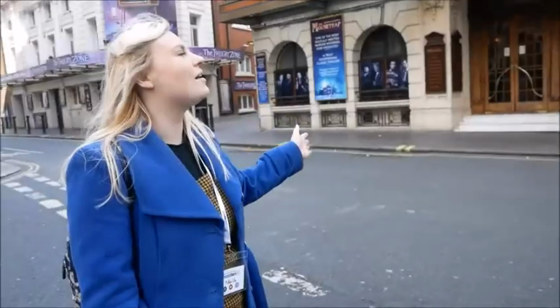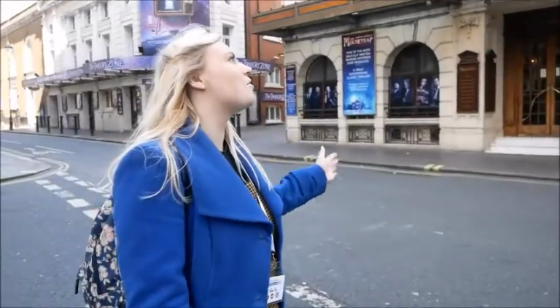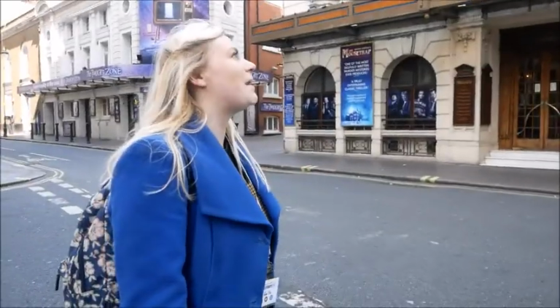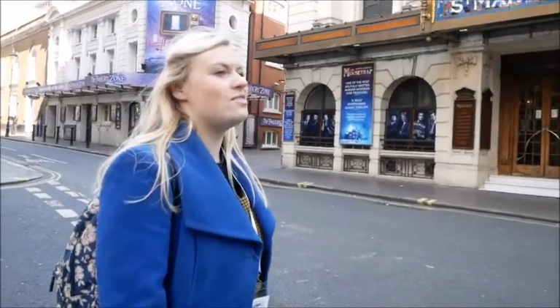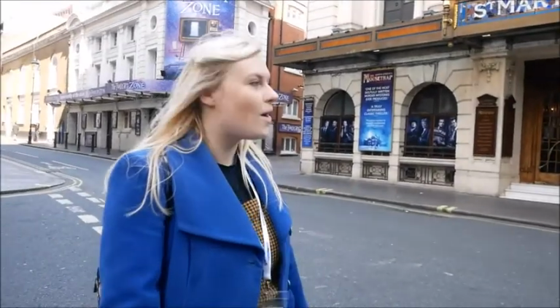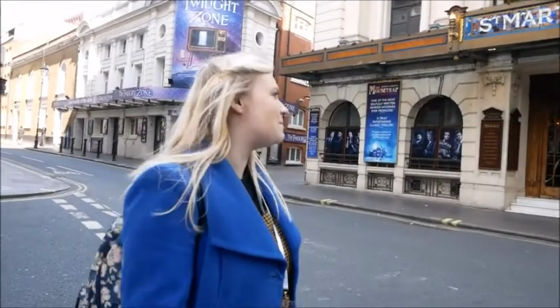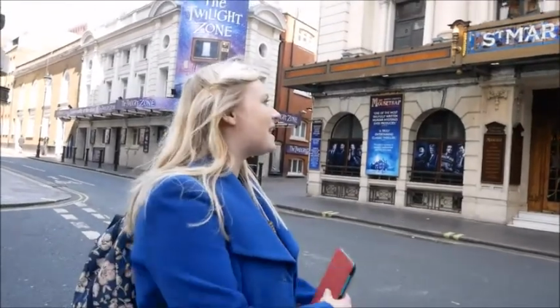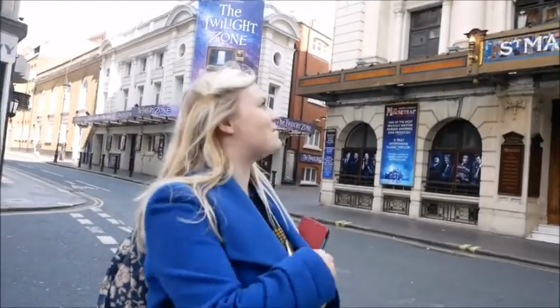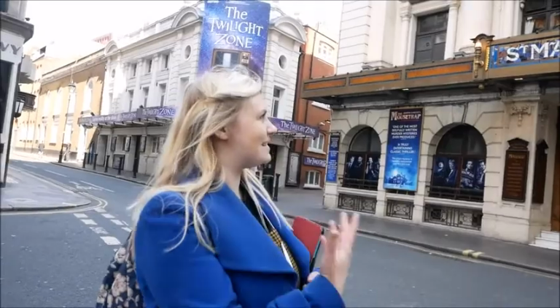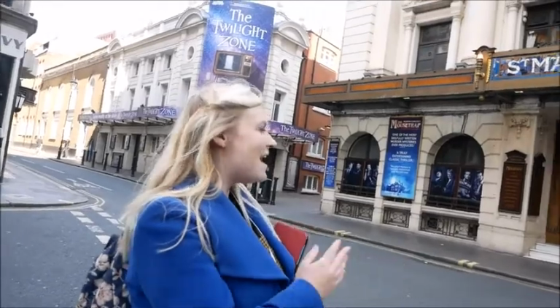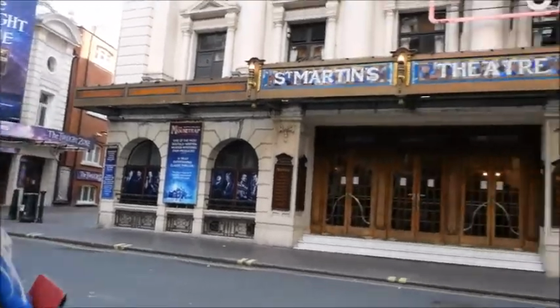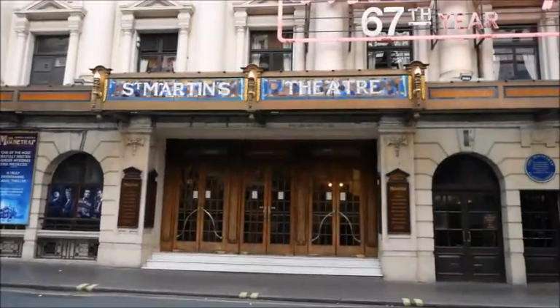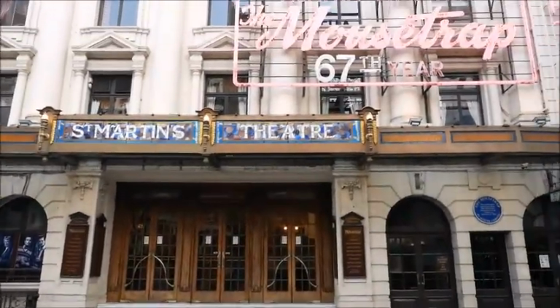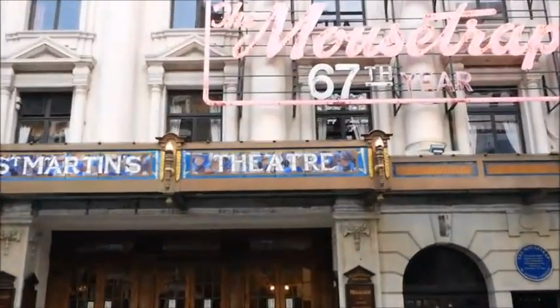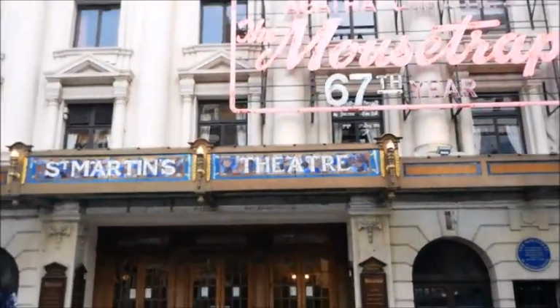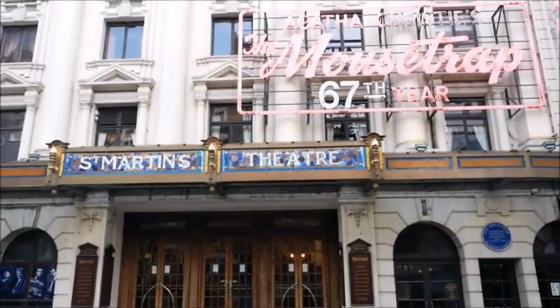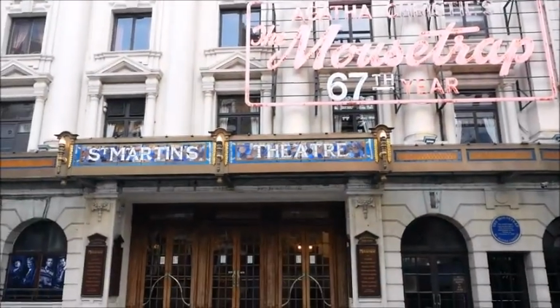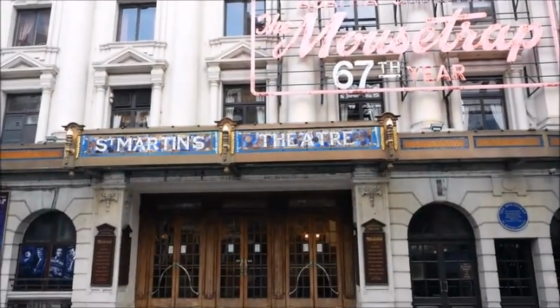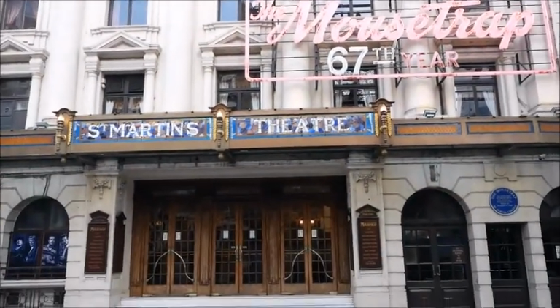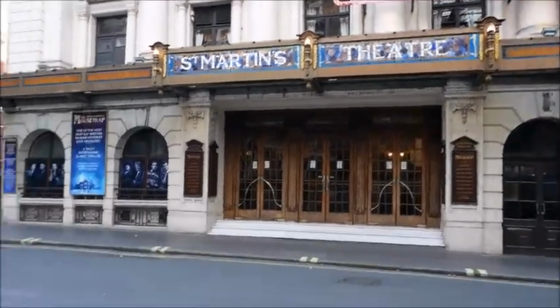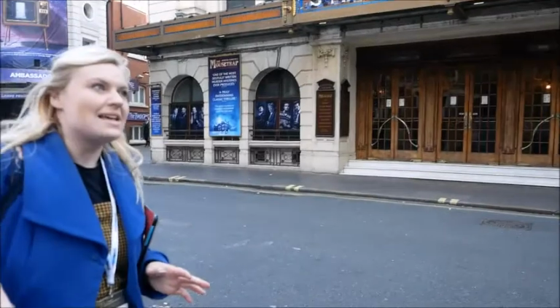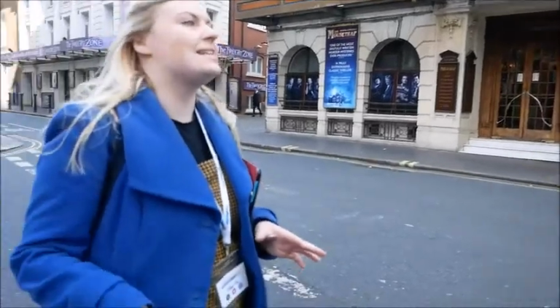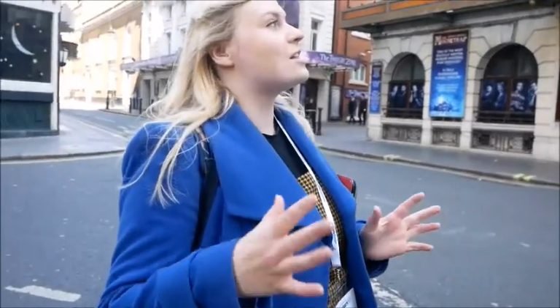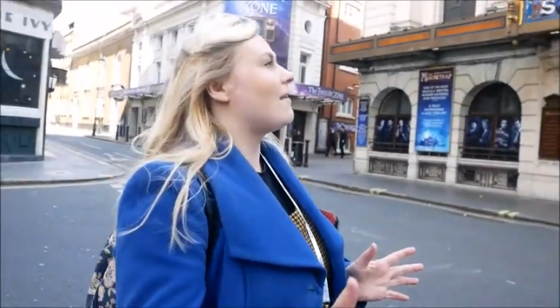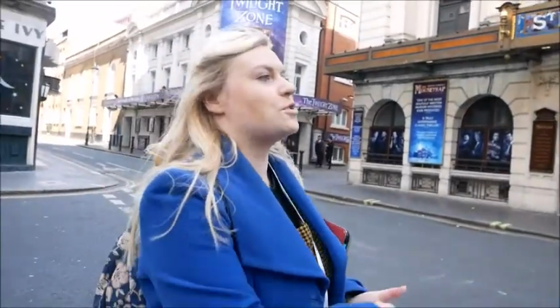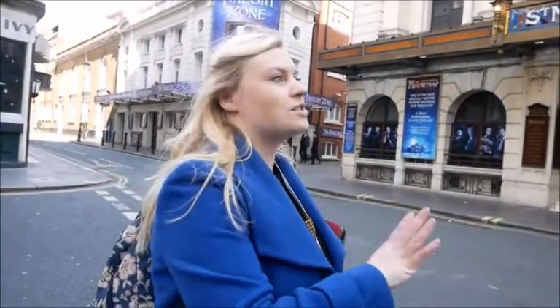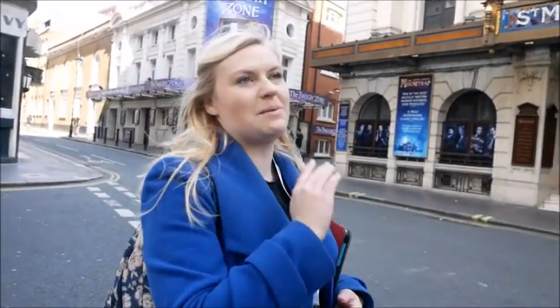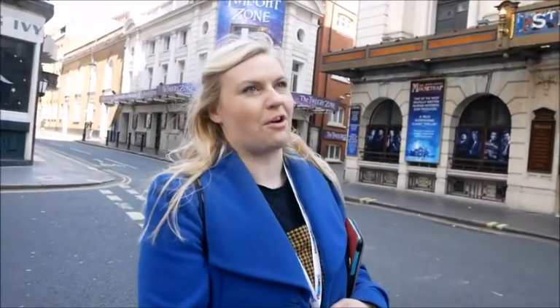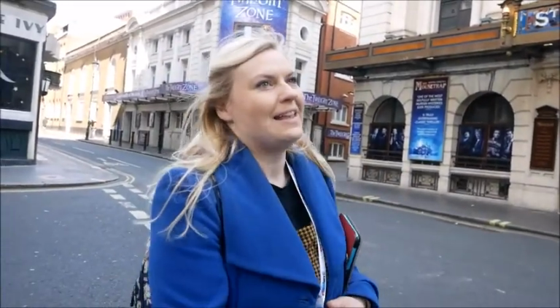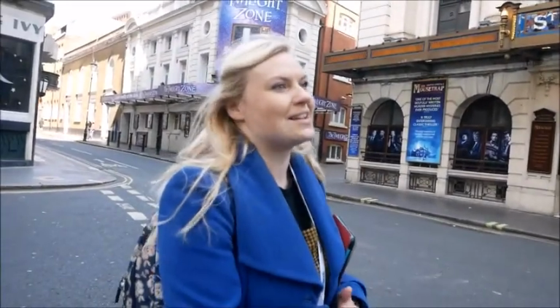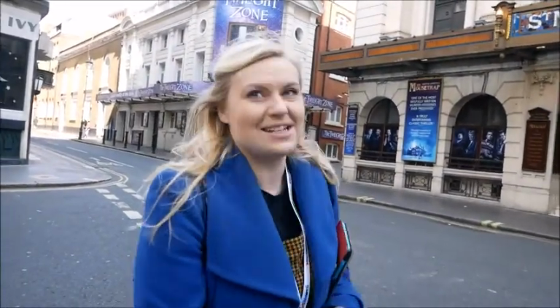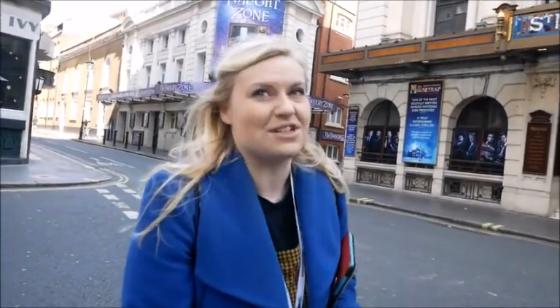The biggest running play in the world is being staged even today — its 67th year. It's been here in the West End for as long as the Queen's been on the throne. It started in 1952.